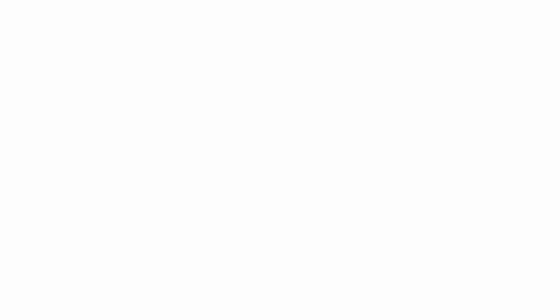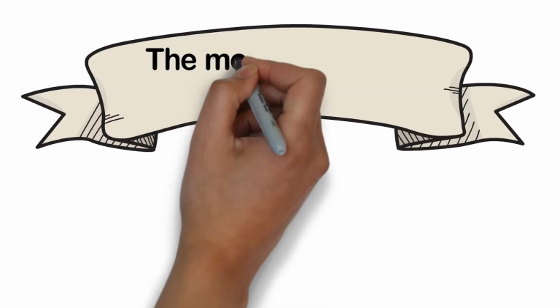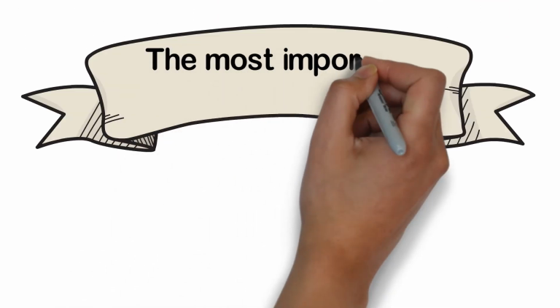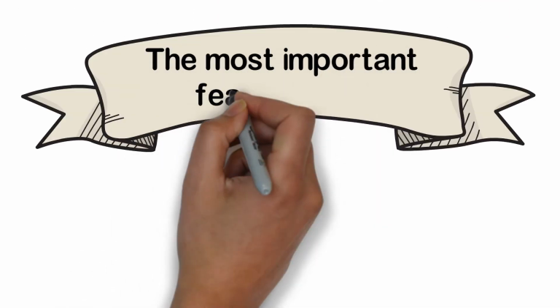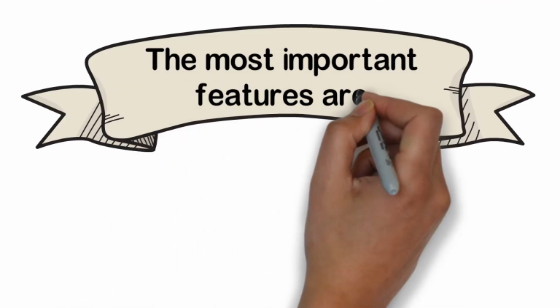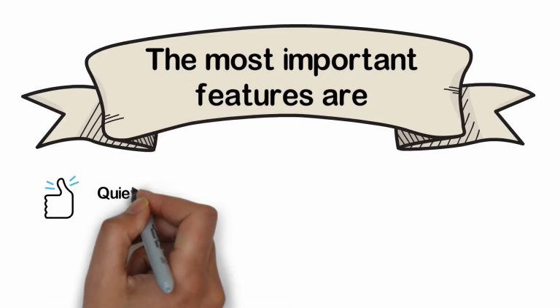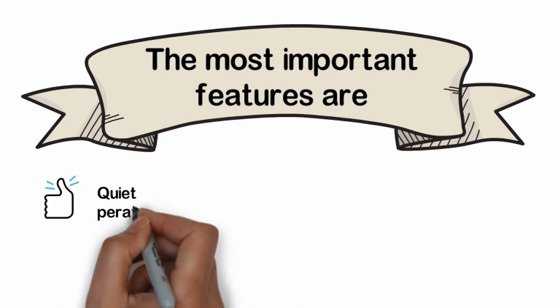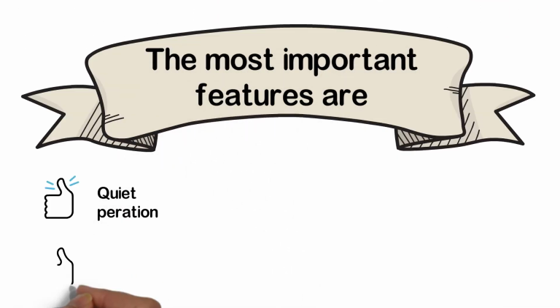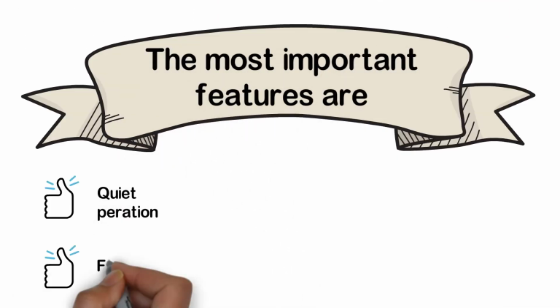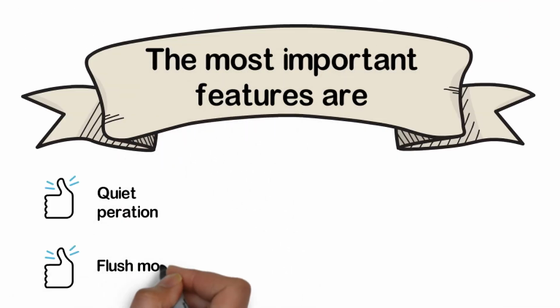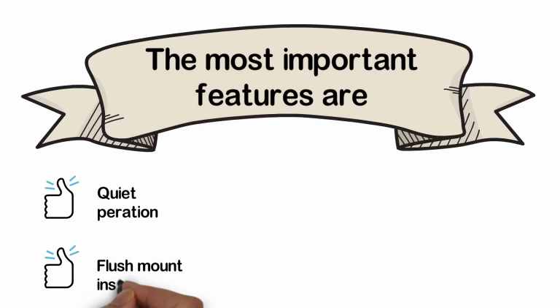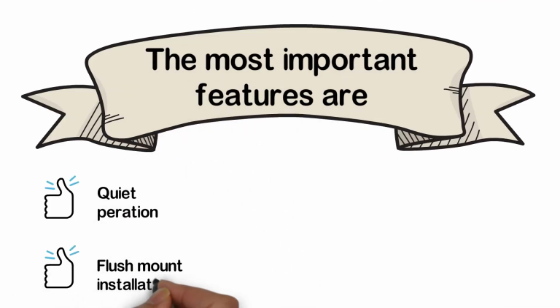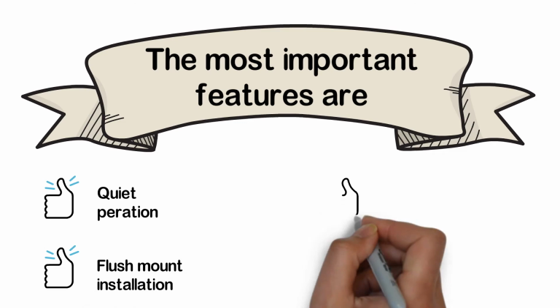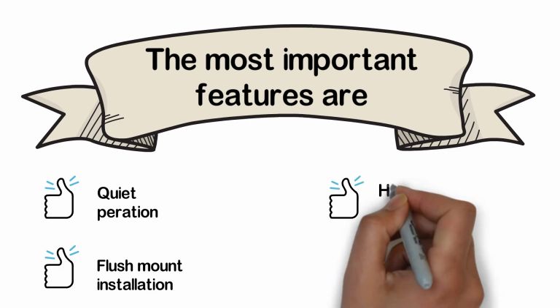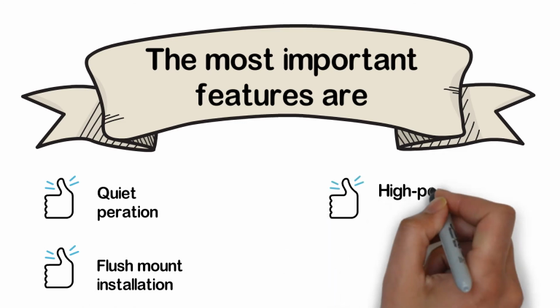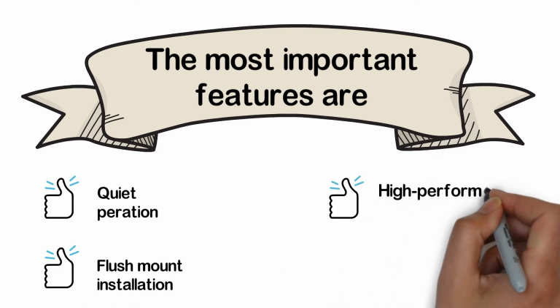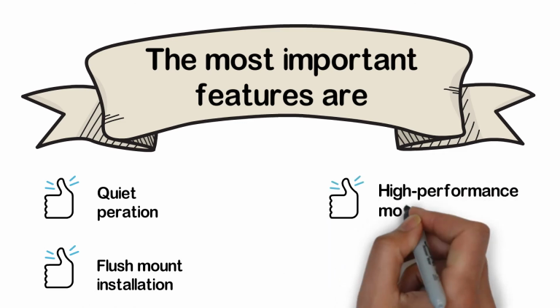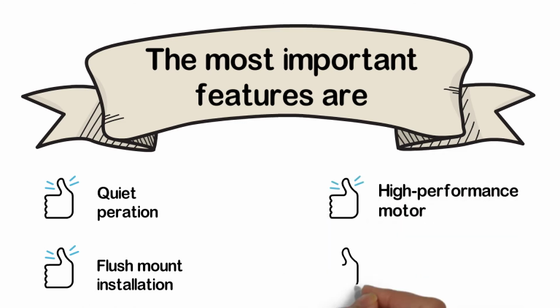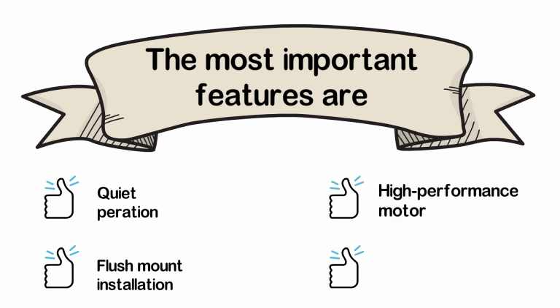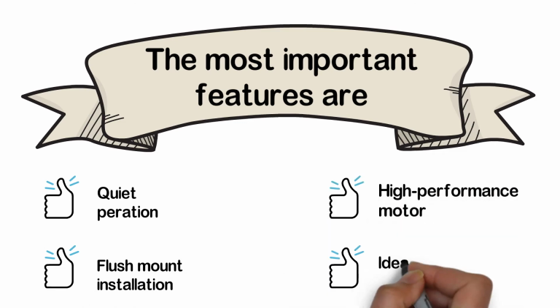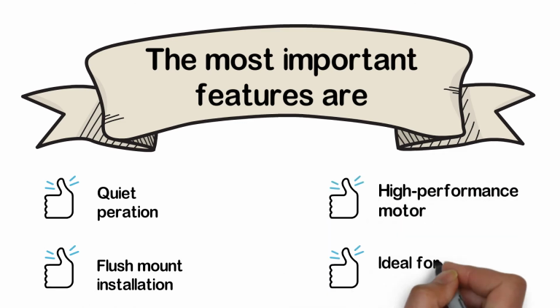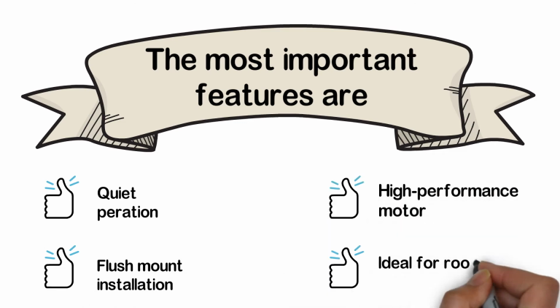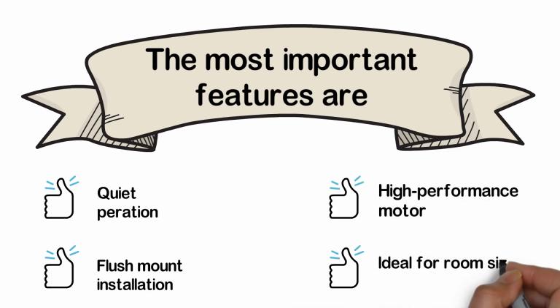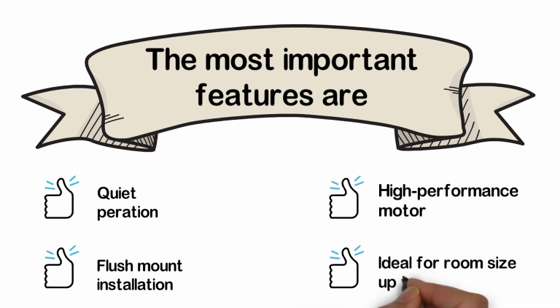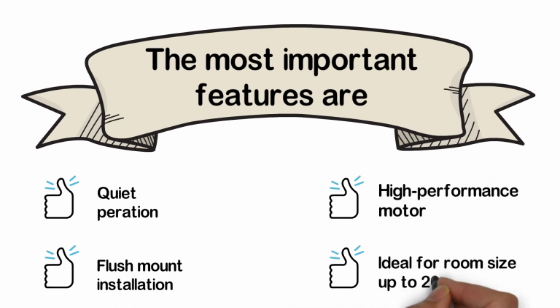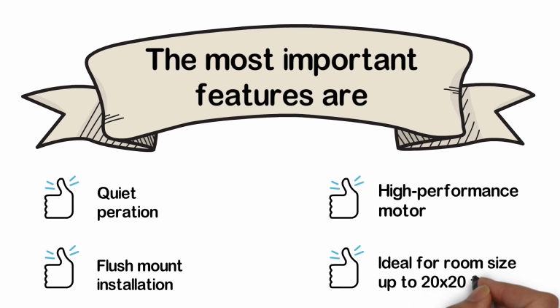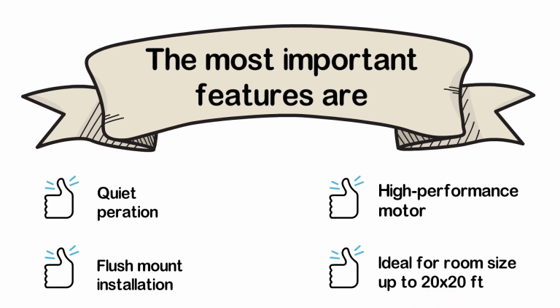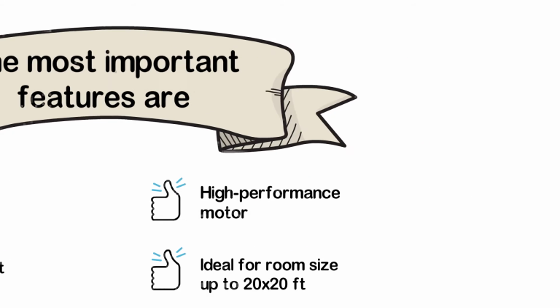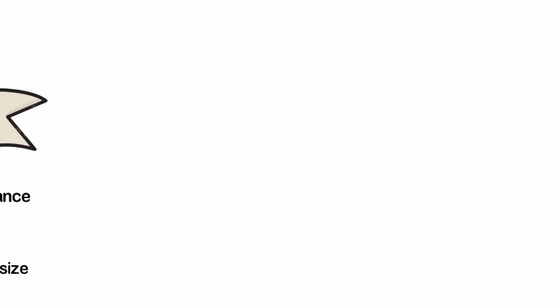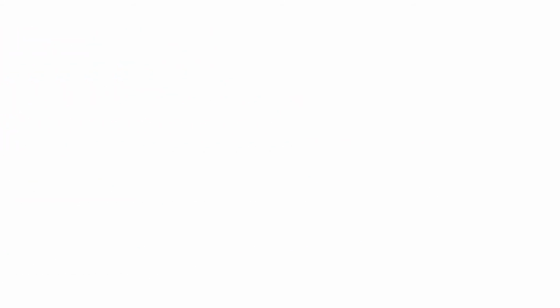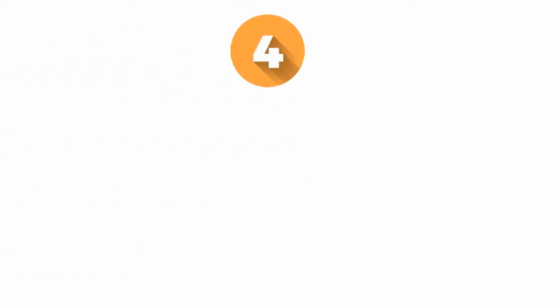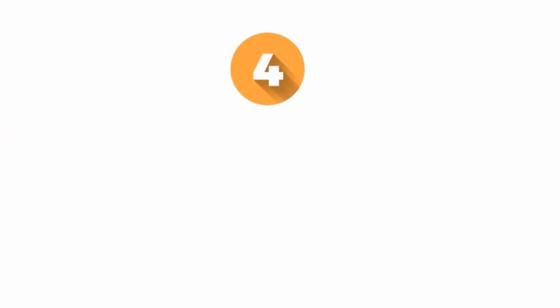Installation takes about 45 to 60 minutes. The most important features are: quiet operation, flush mount installation, high performance motor, and ideal for room sizes up to 20 by 20 feet.